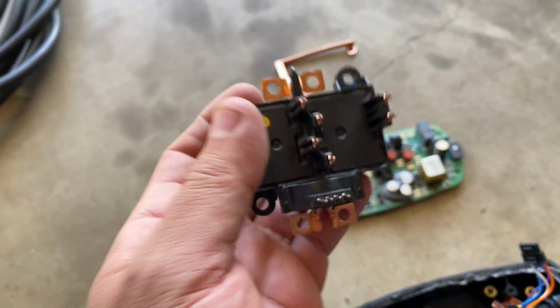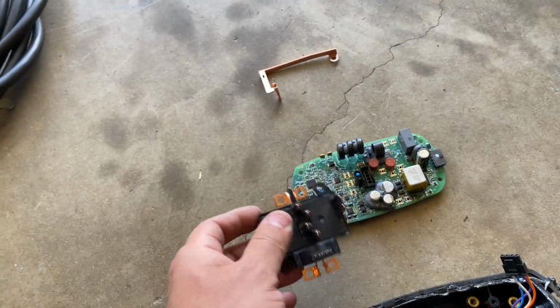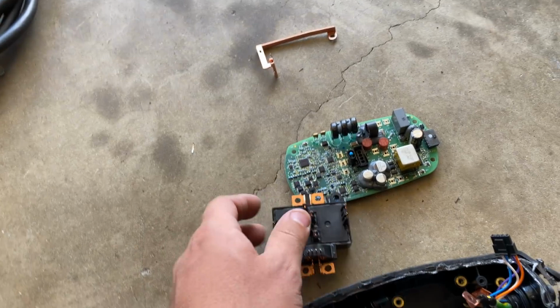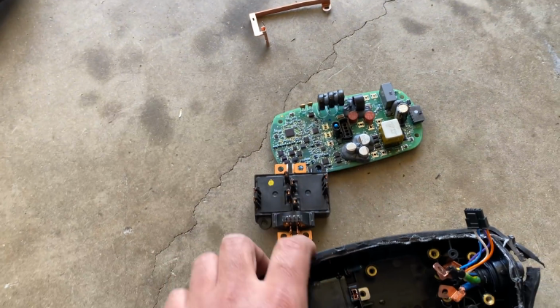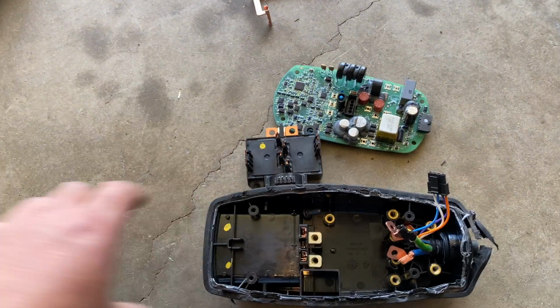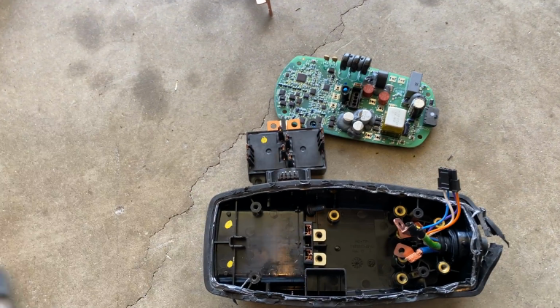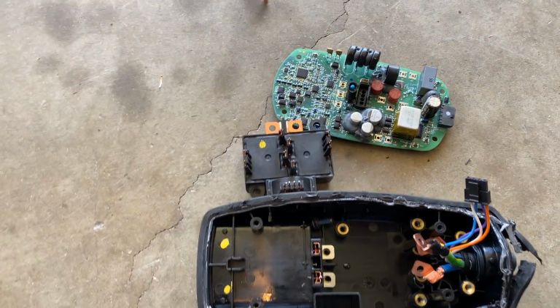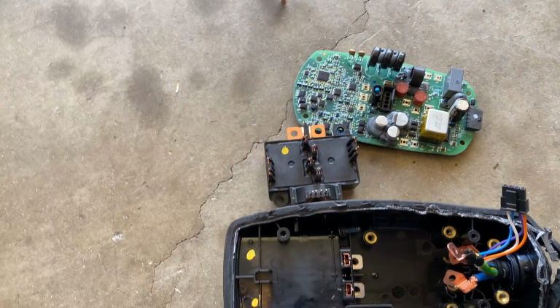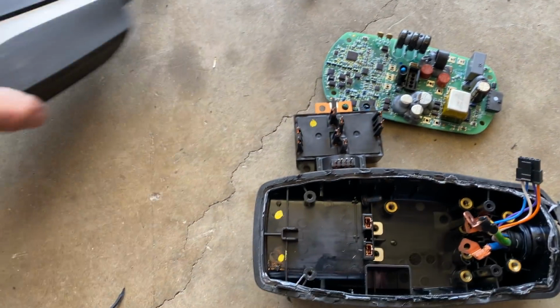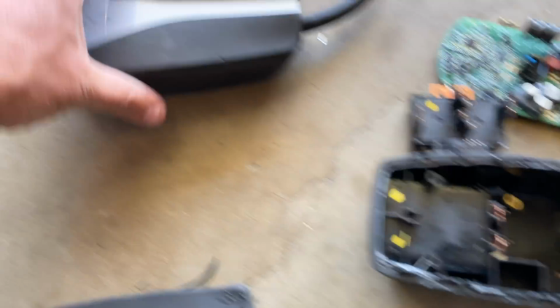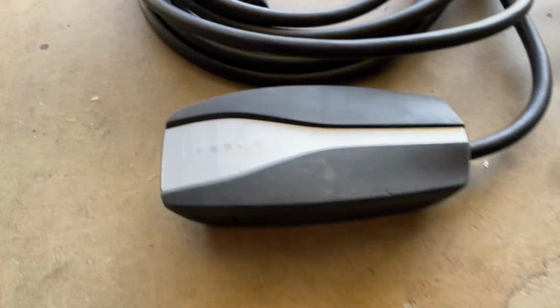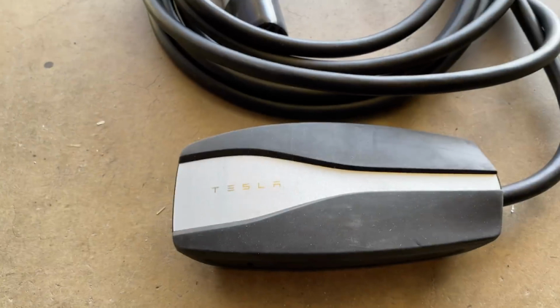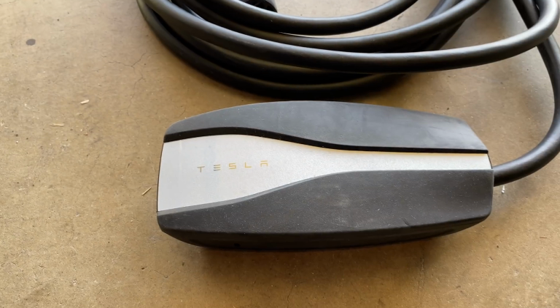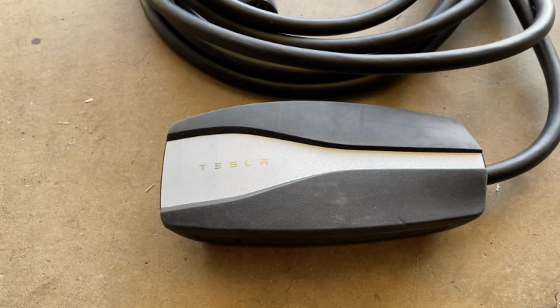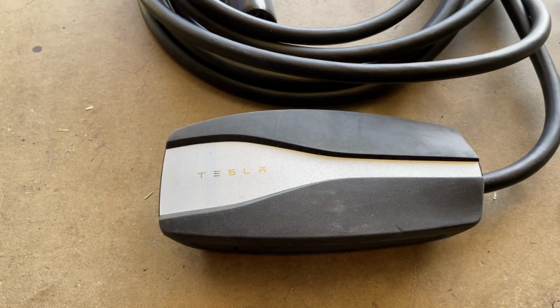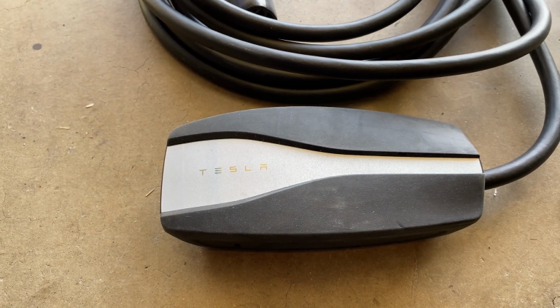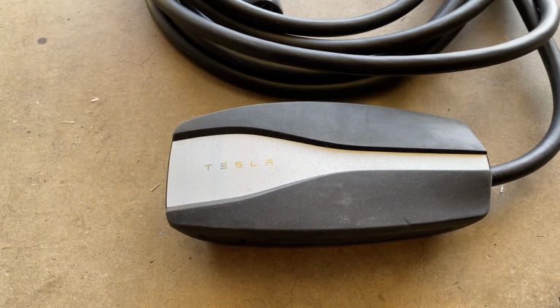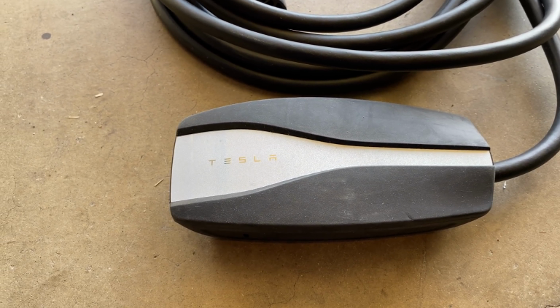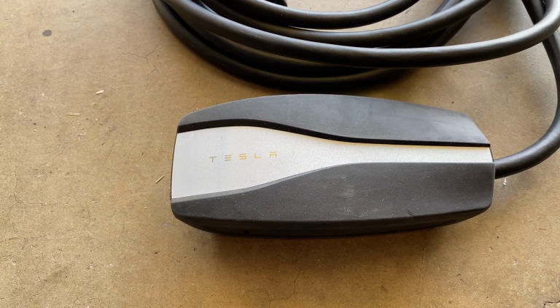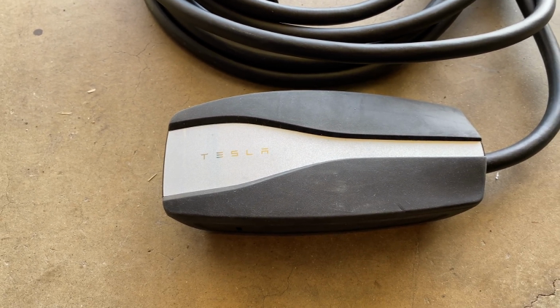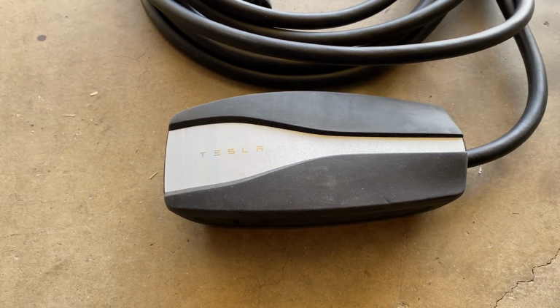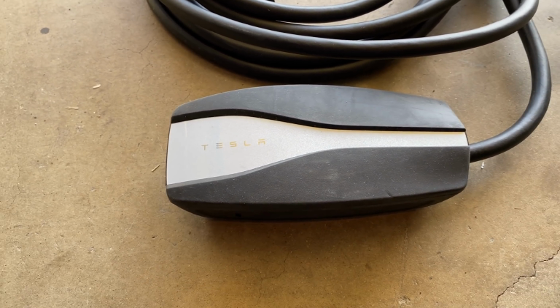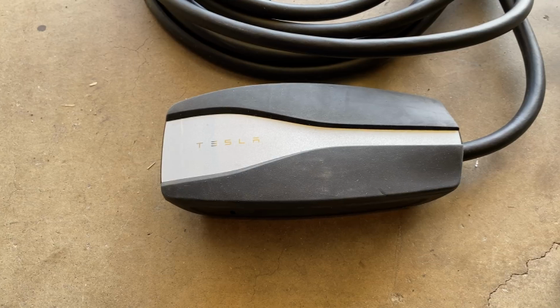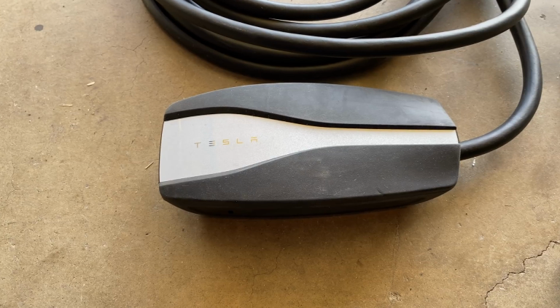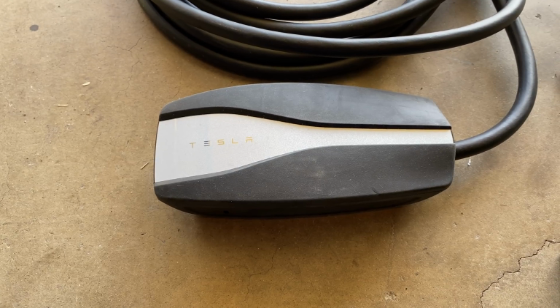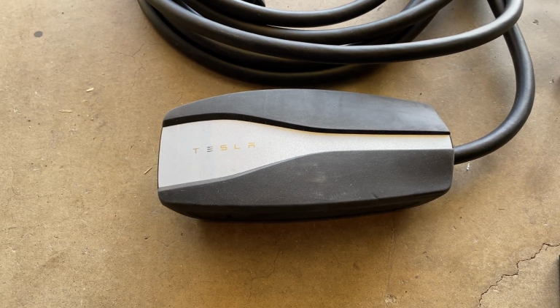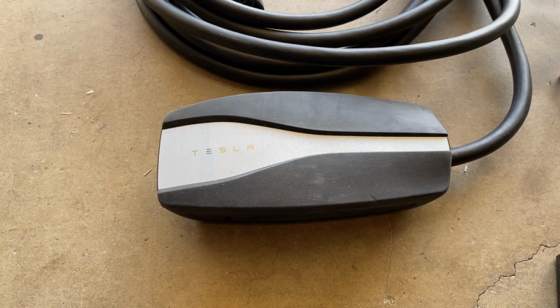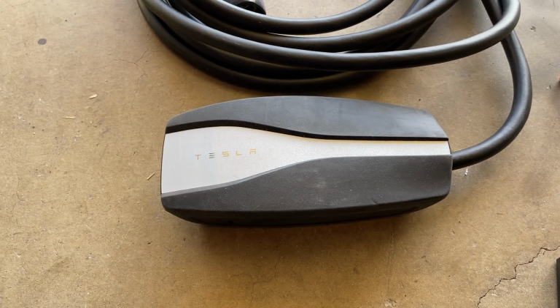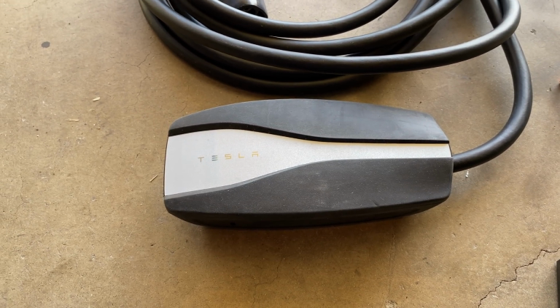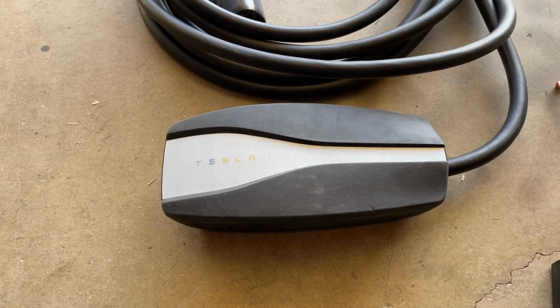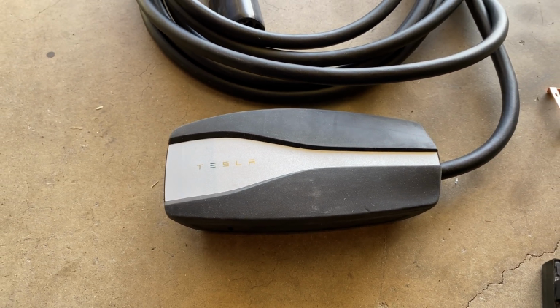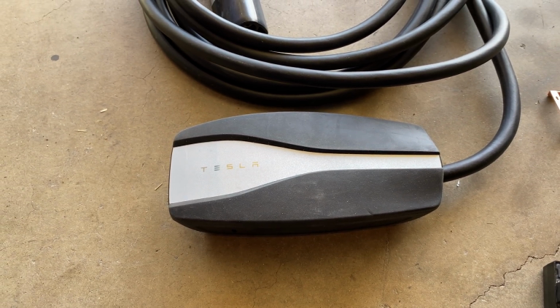Anyway, this is just a quick teardown of the mobile charging cable that comes with the Model 3 and Model Y, and possibly the Model S — though I'm not sure since I don't own one. Thank you for watching, see you guys on the next one.